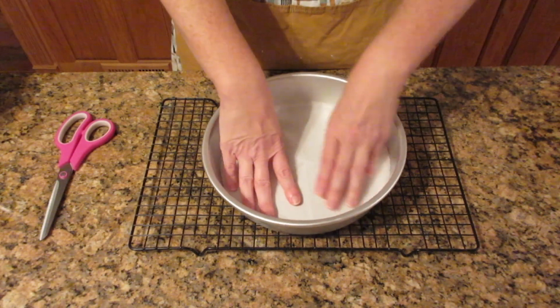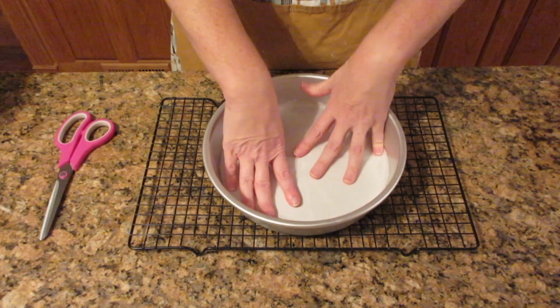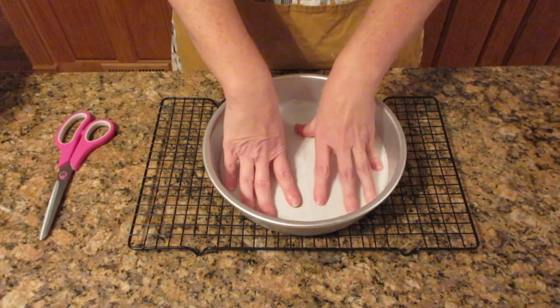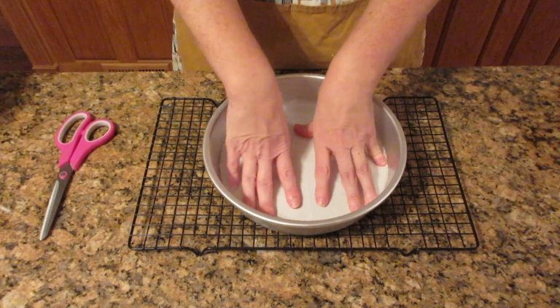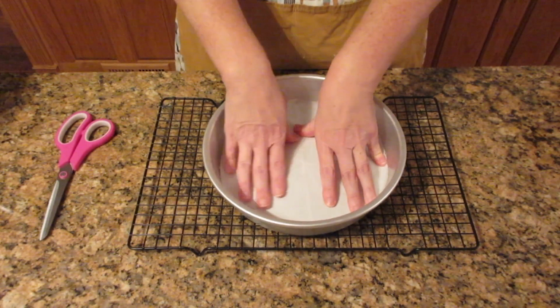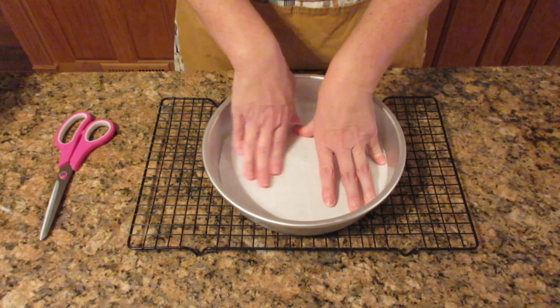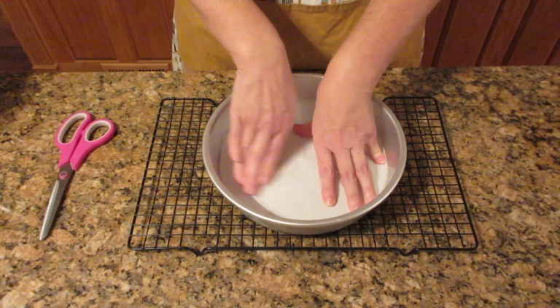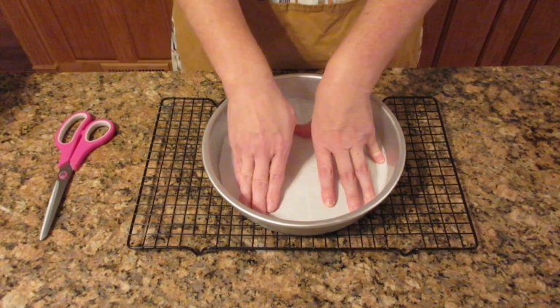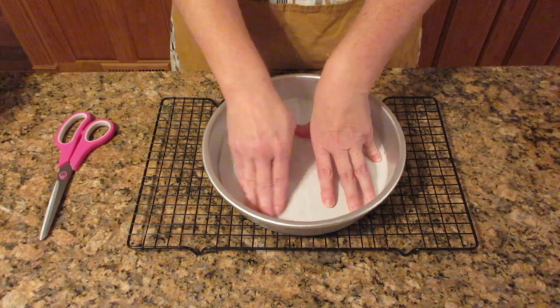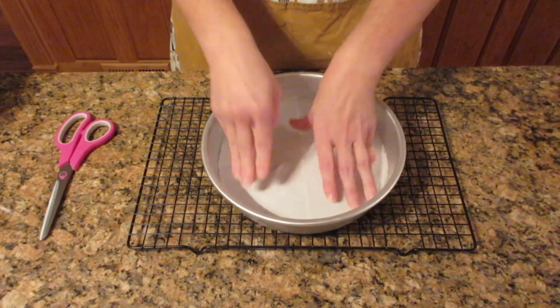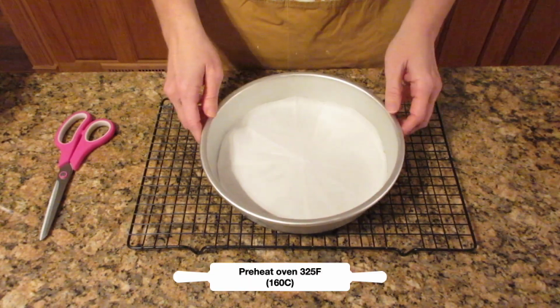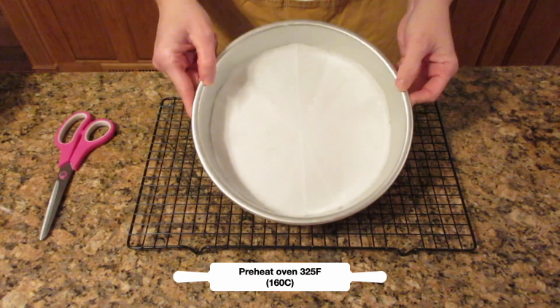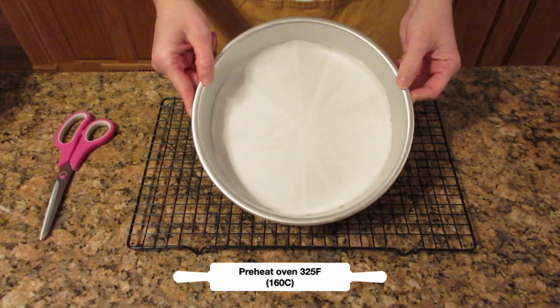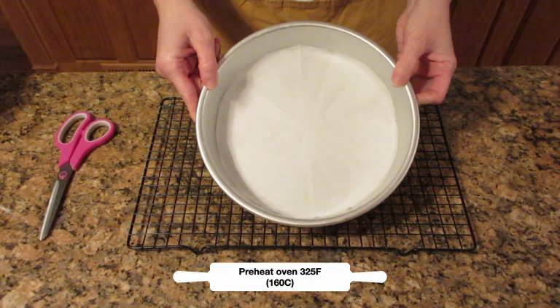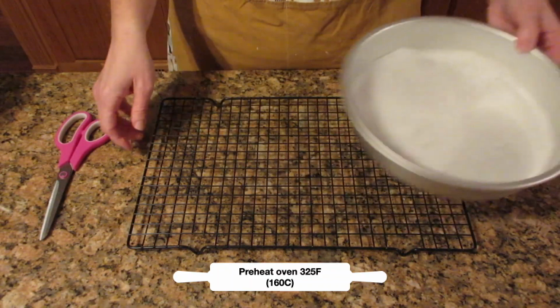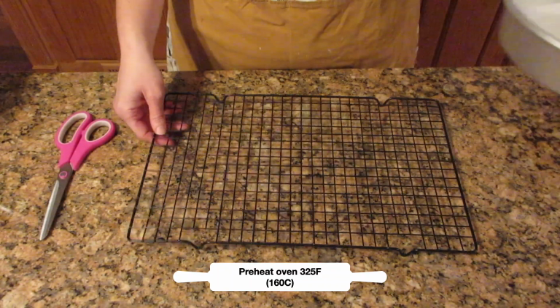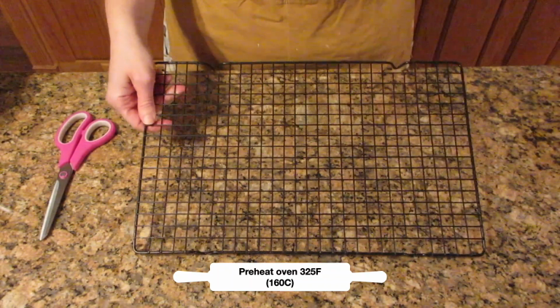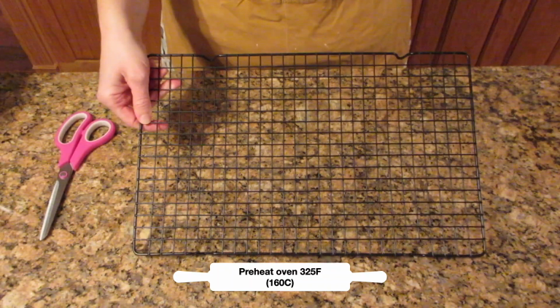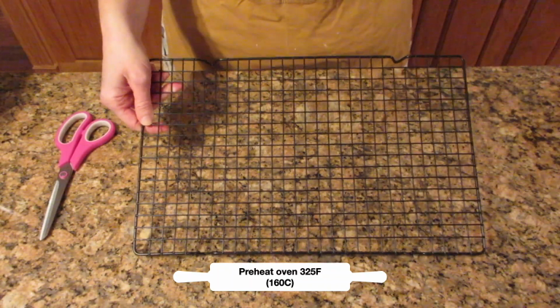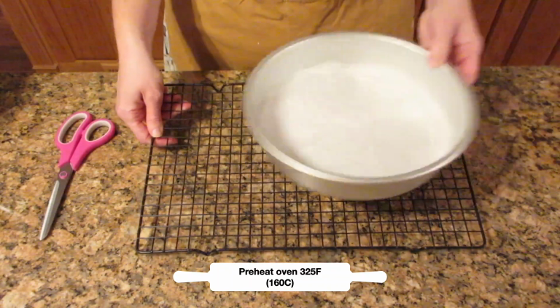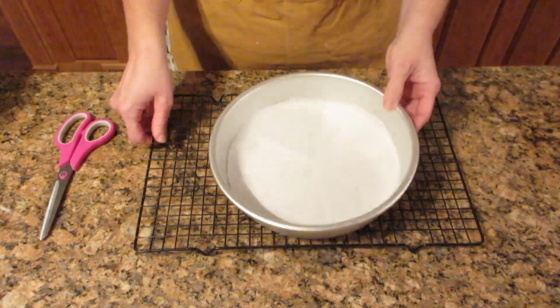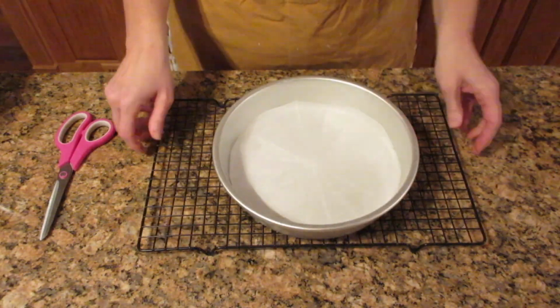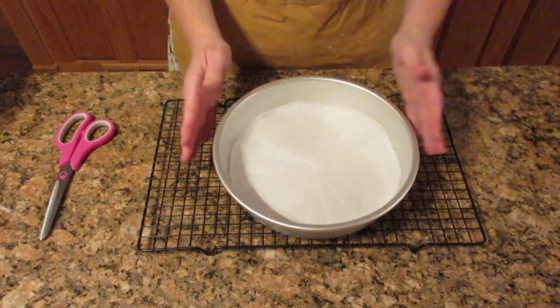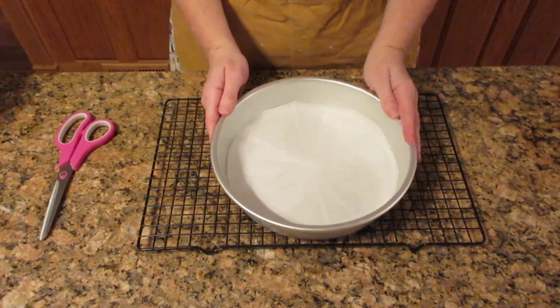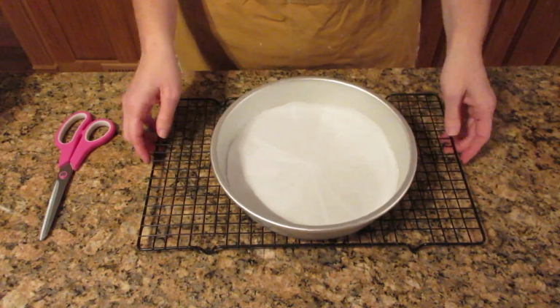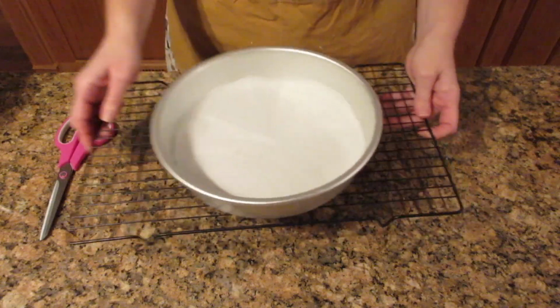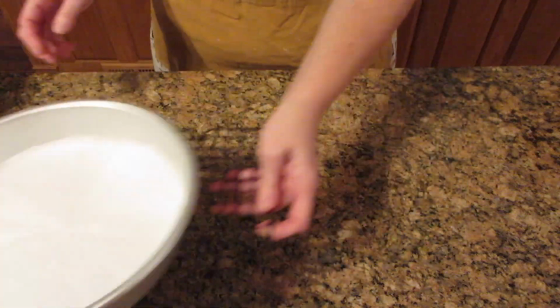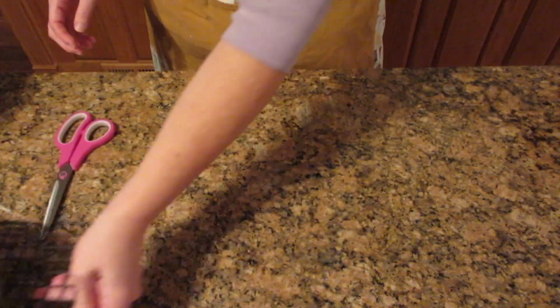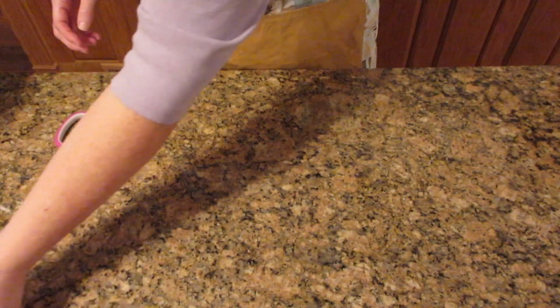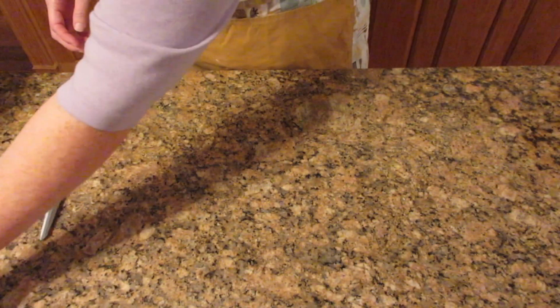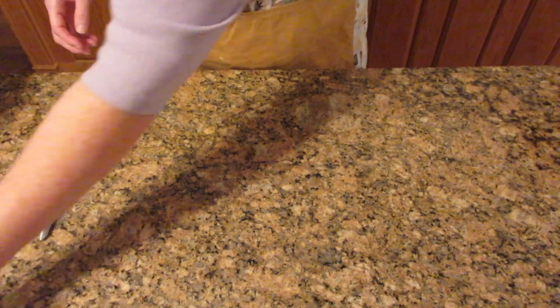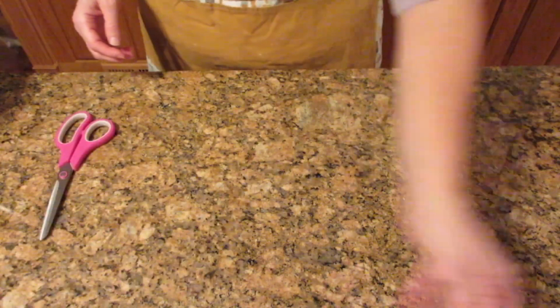Once you have this placed in the bottom of the pan, you're going to also need a cooling rack, which you'll set aside. Go ahead and preheat that oven to 325°F or 160°C and we're going to get started with the rest of the recipe.